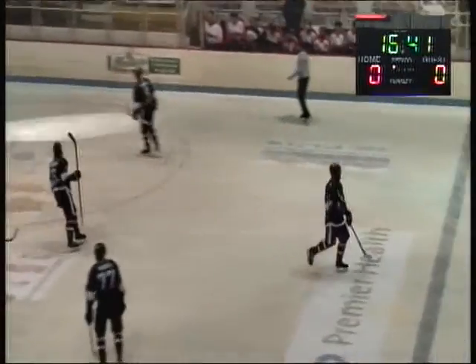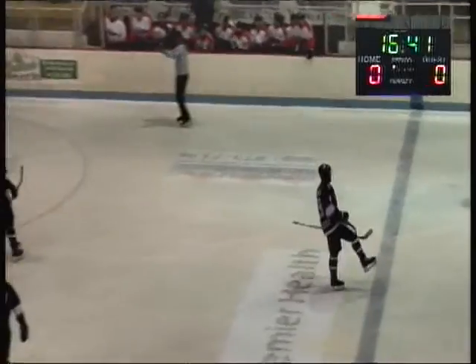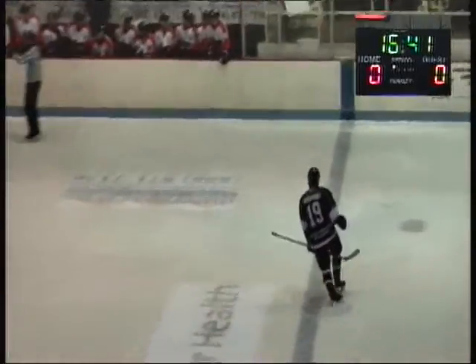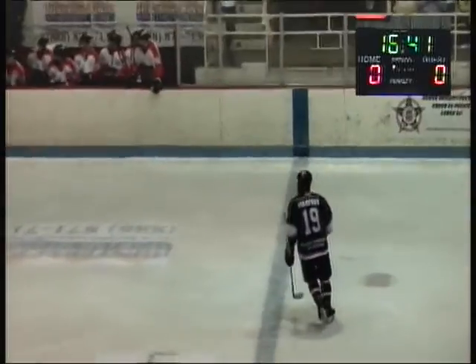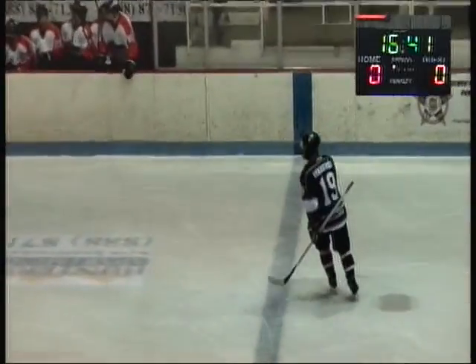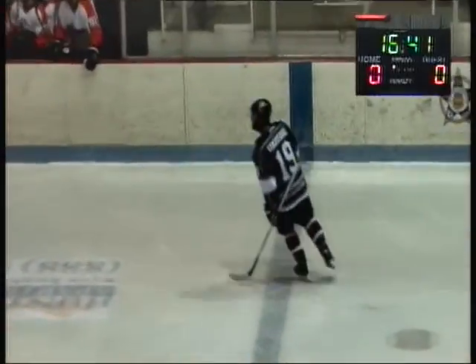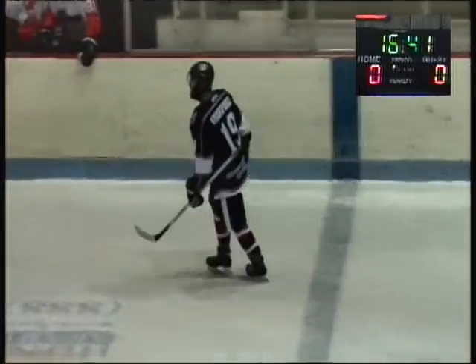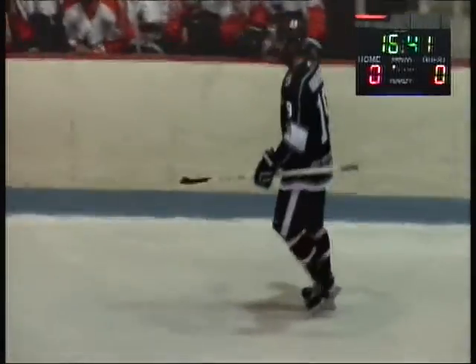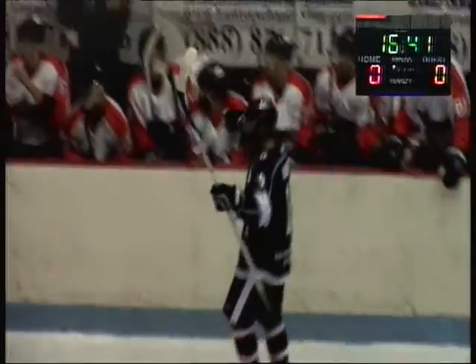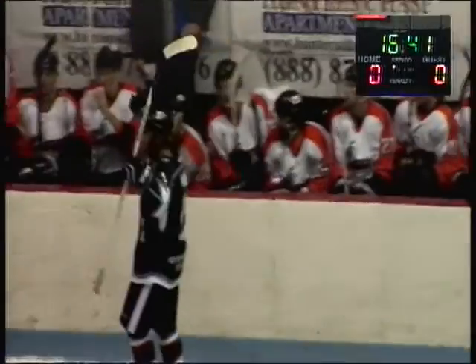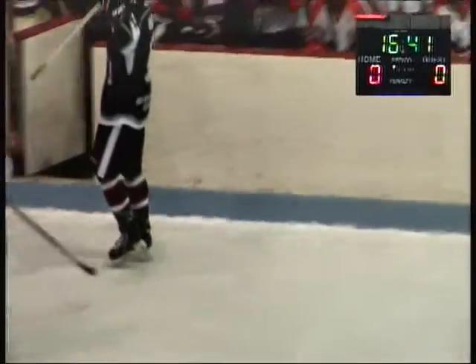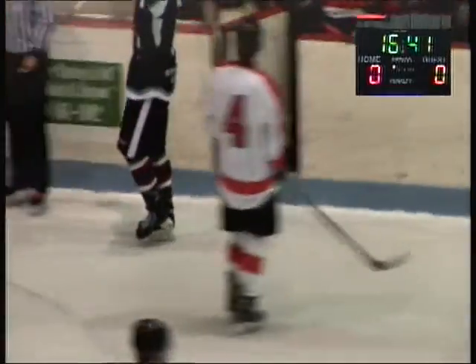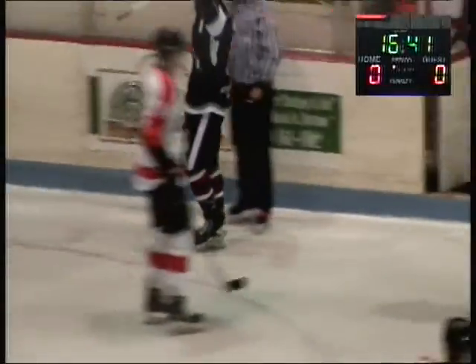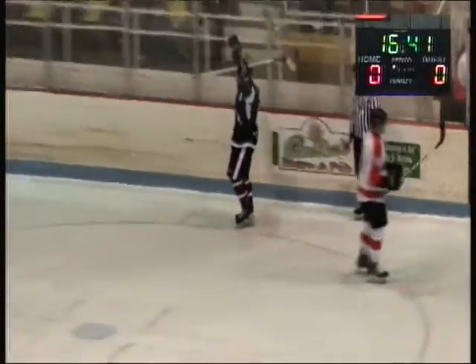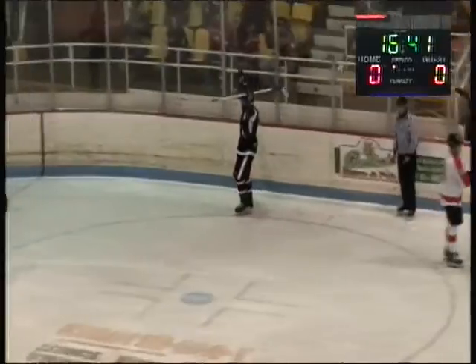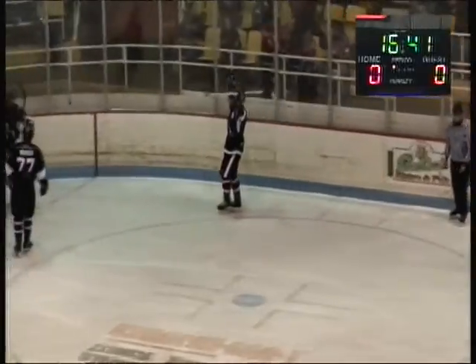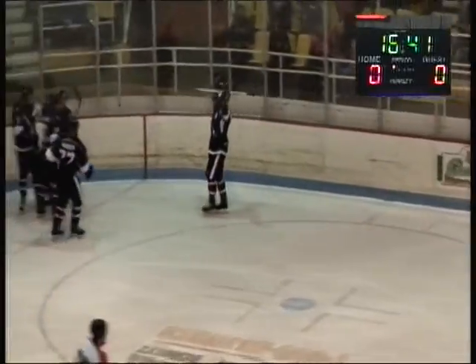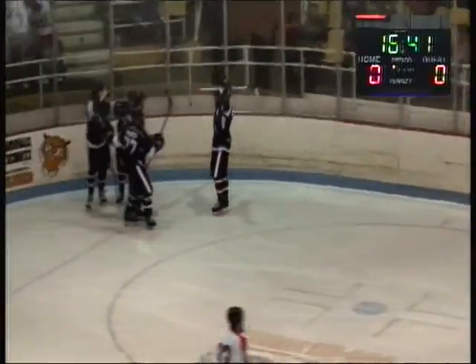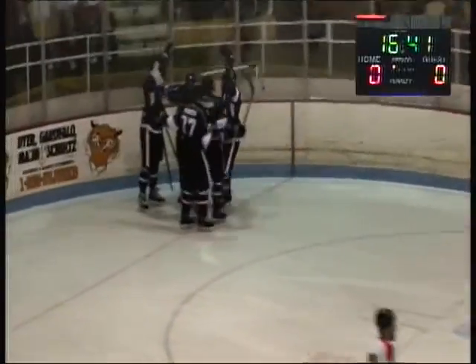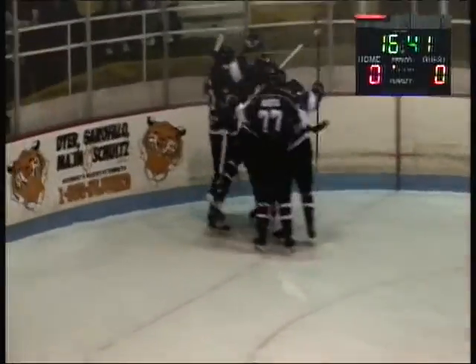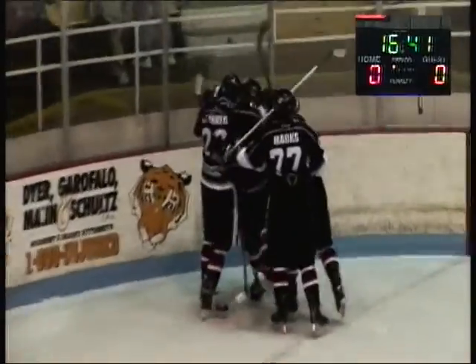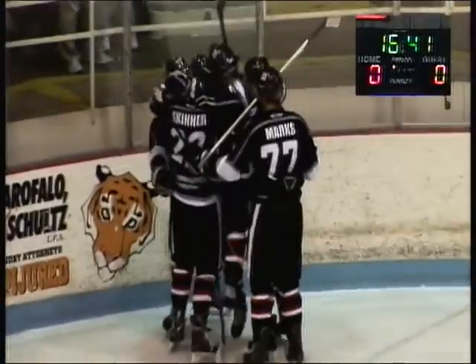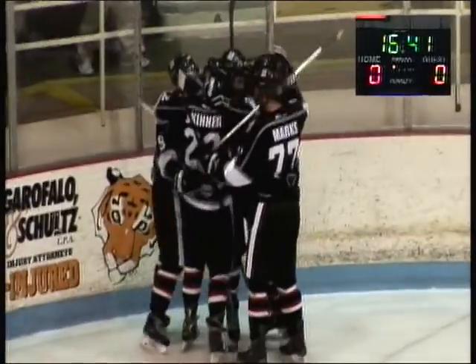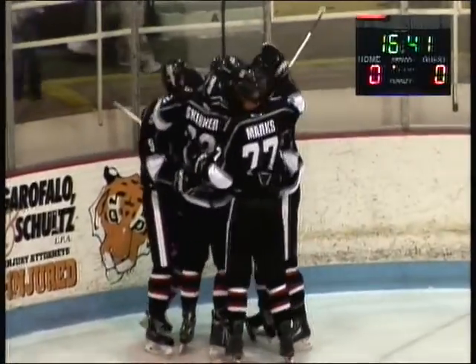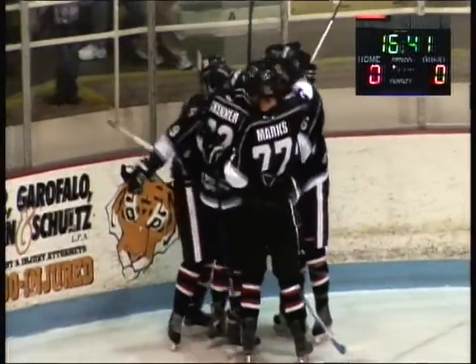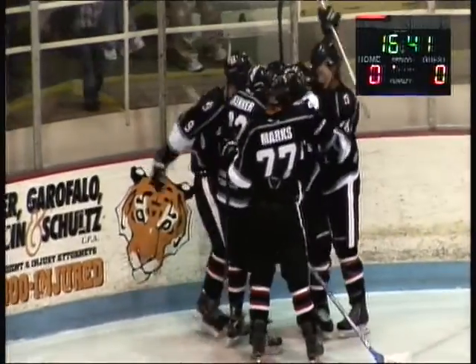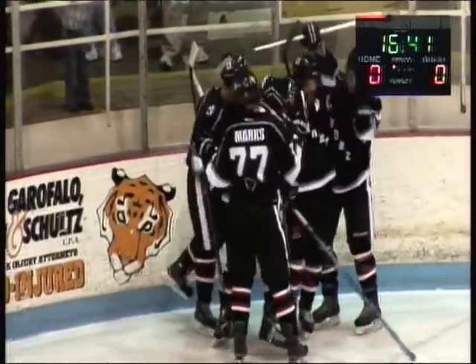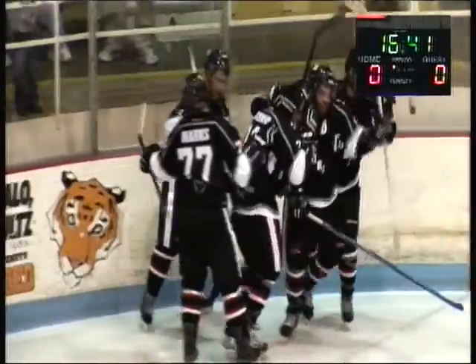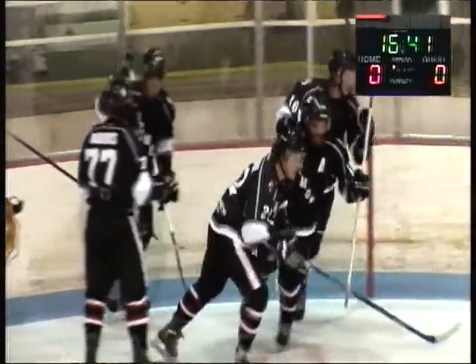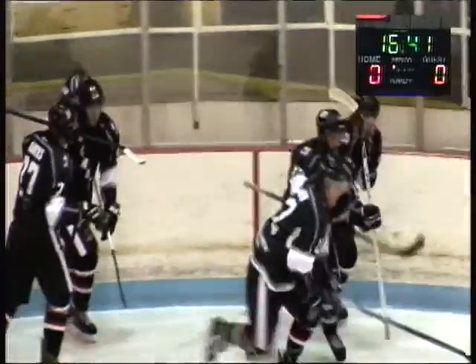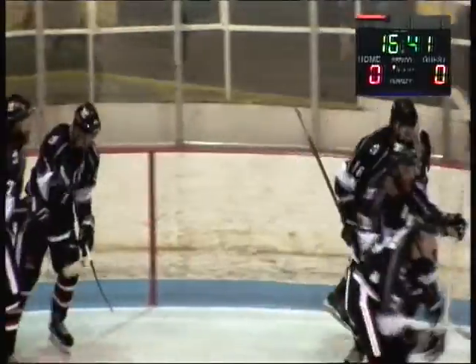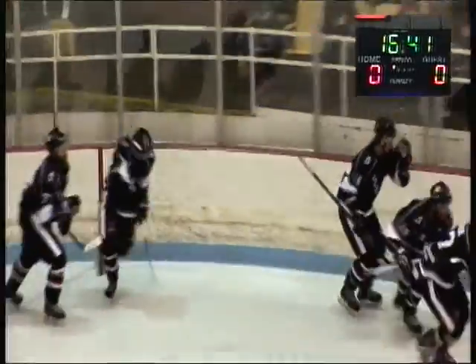Skinner! Dustin Skinner with the first goal for the Dayton Demons in 2014-2015. Power play goal for the Demons! 1-0 Dayton!